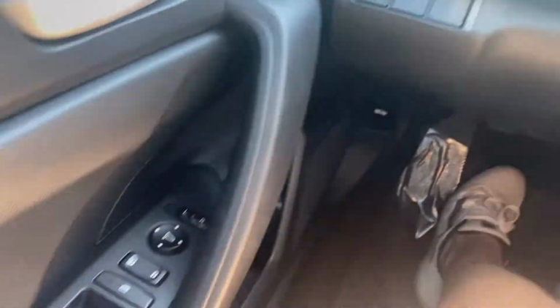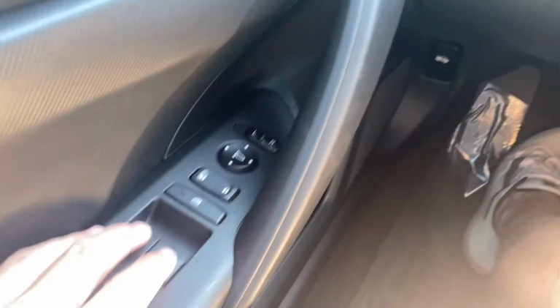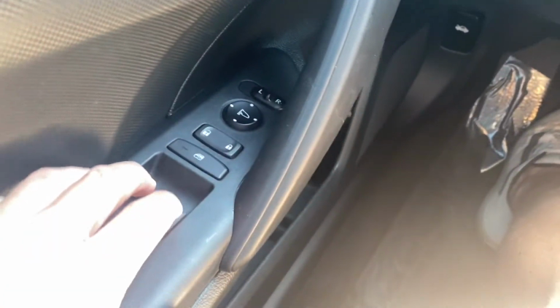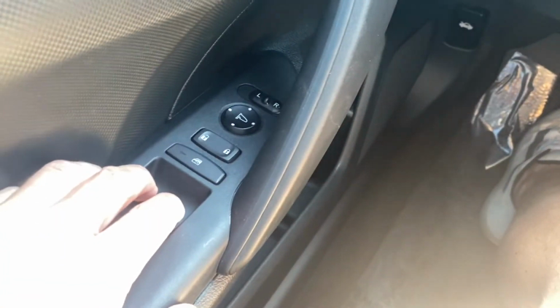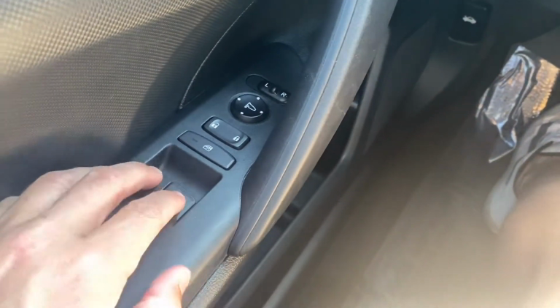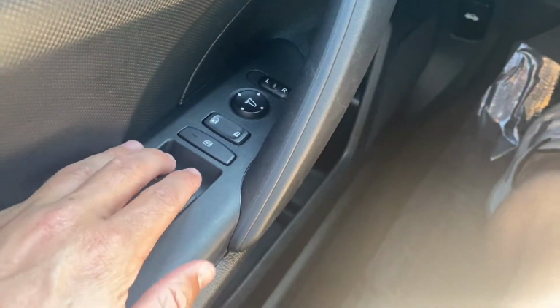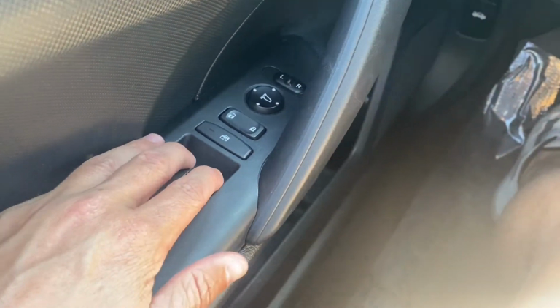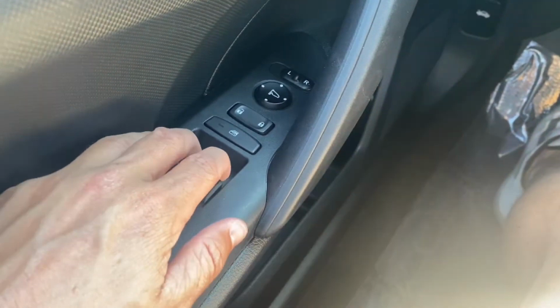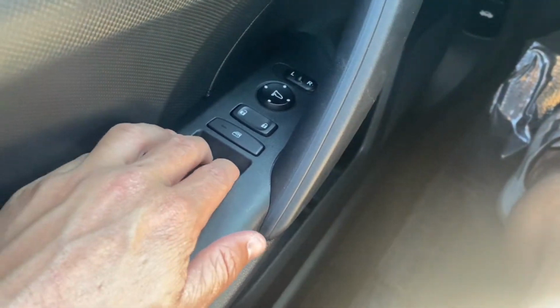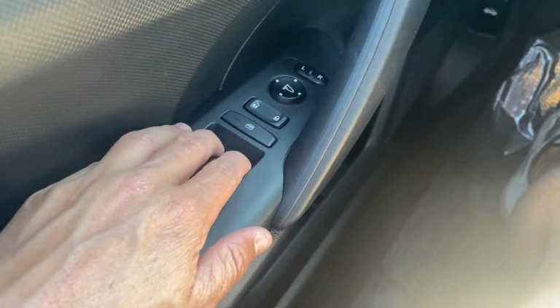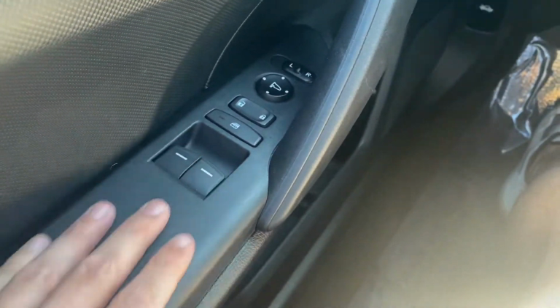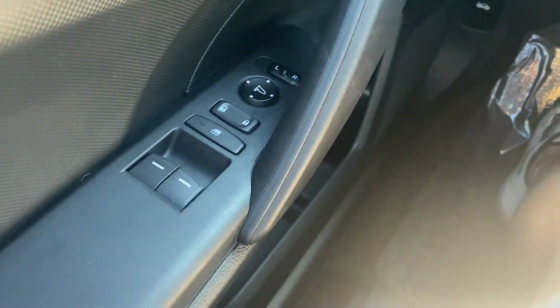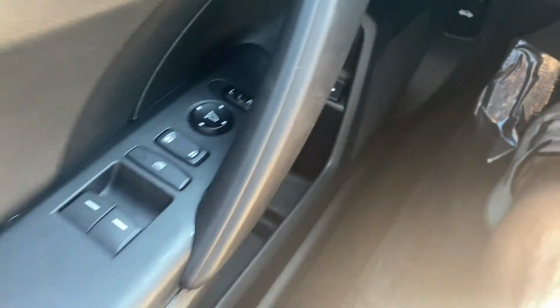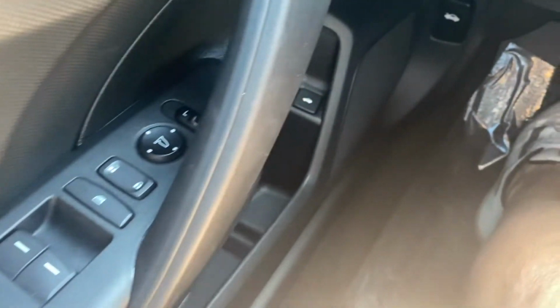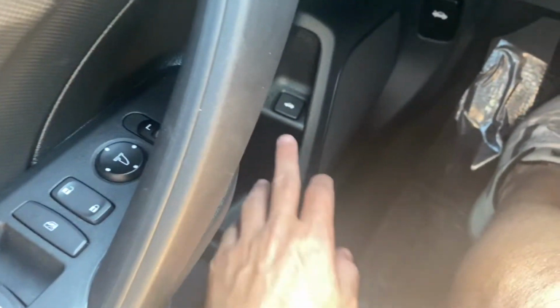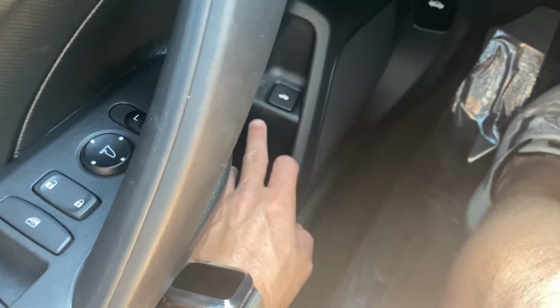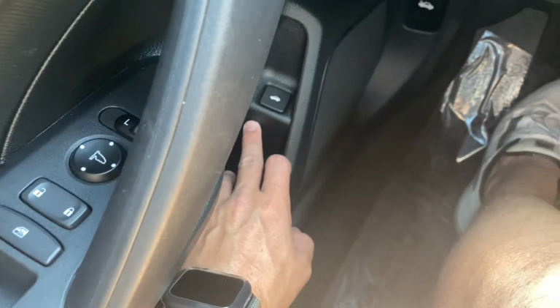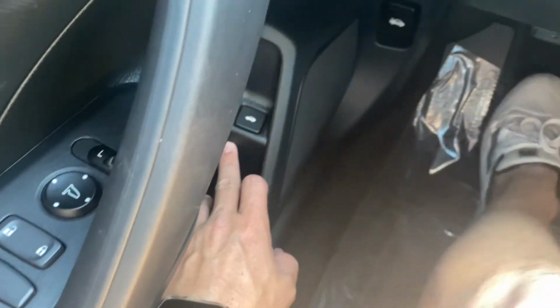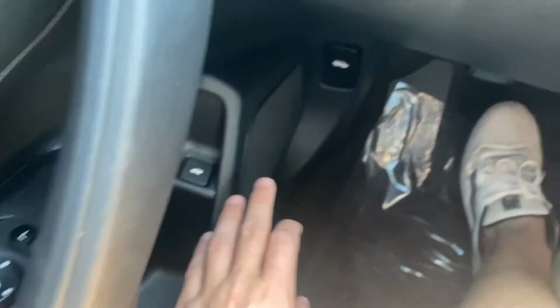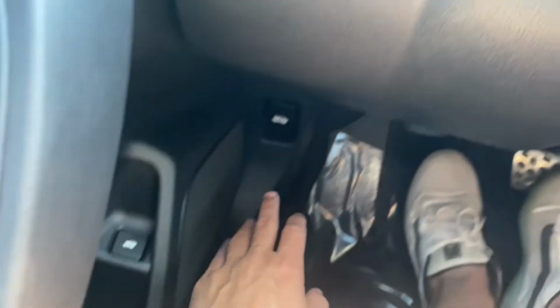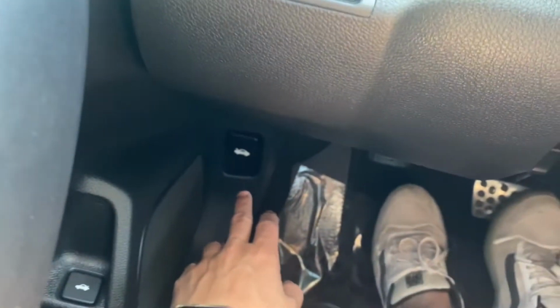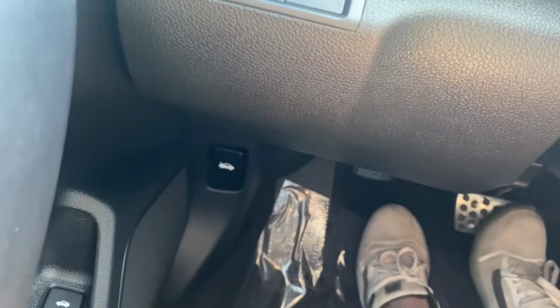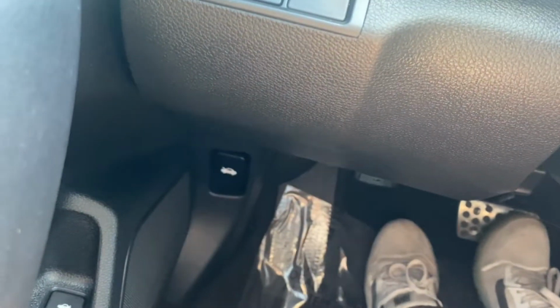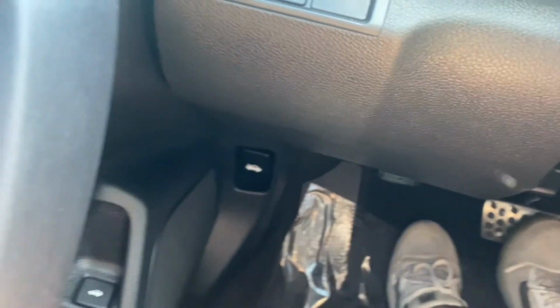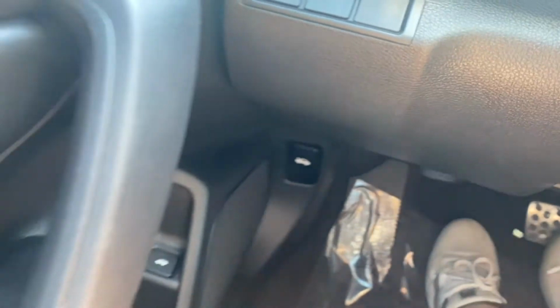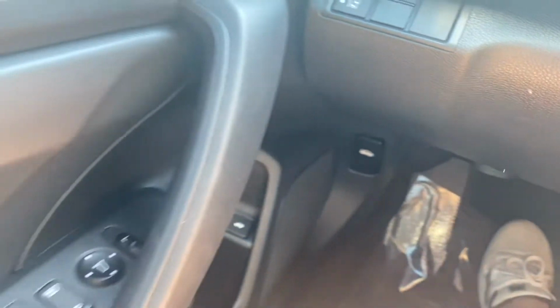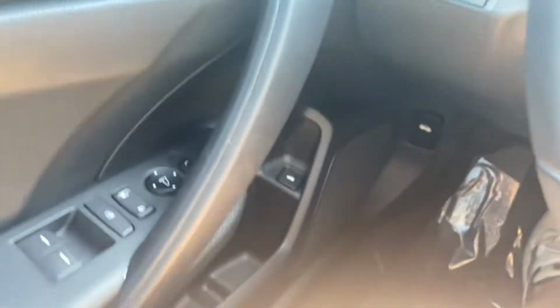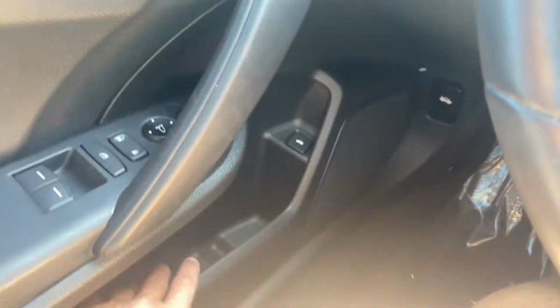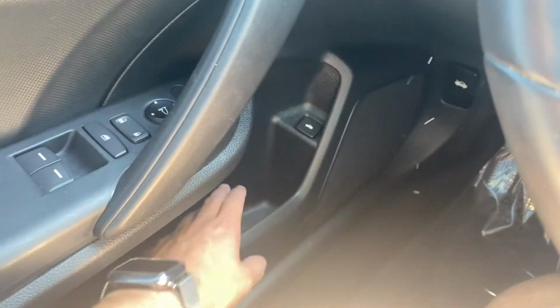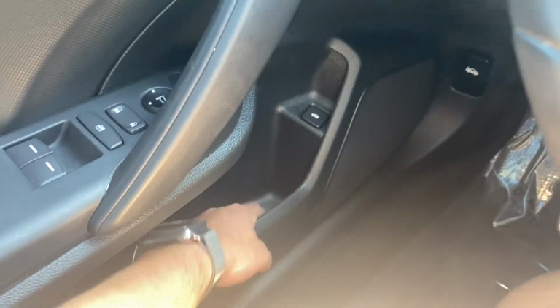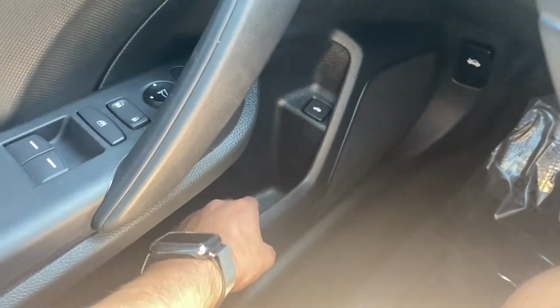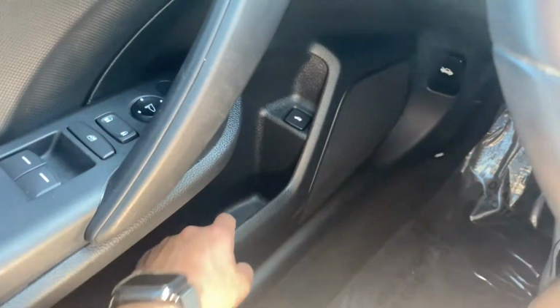Over on the driver's side, both of your windows are automatic up and down. You got your trunk latch, your hood latch, and then some compartment space.